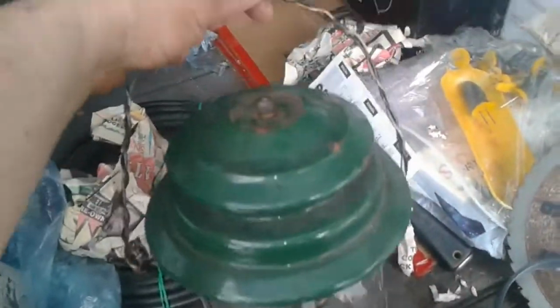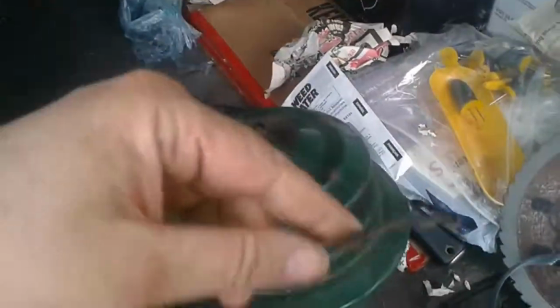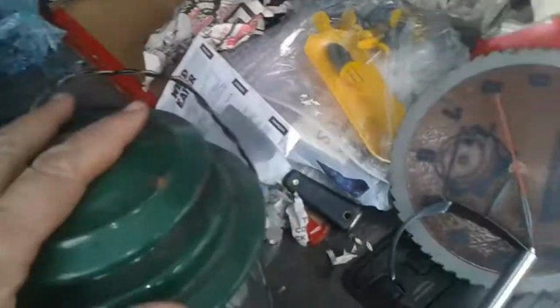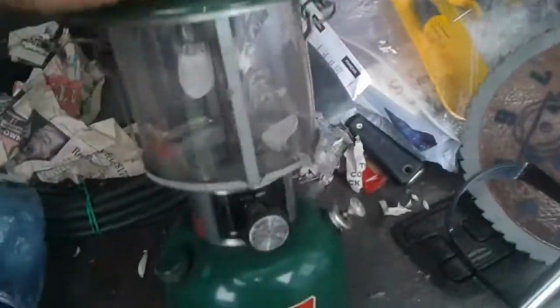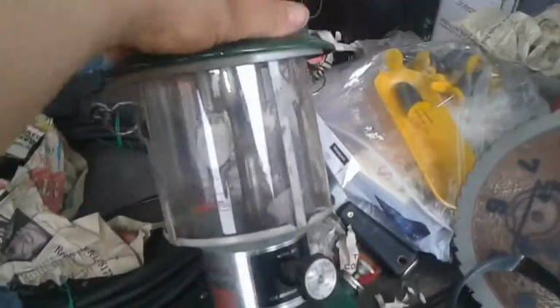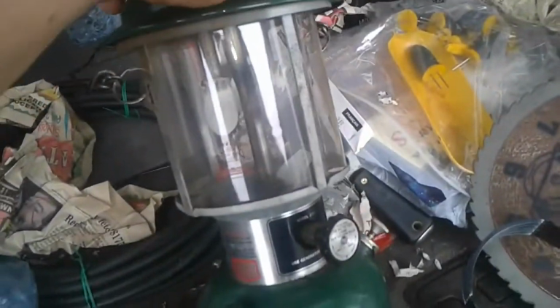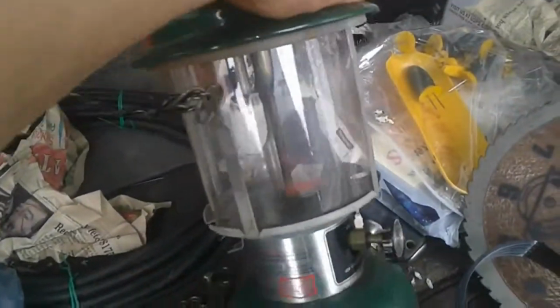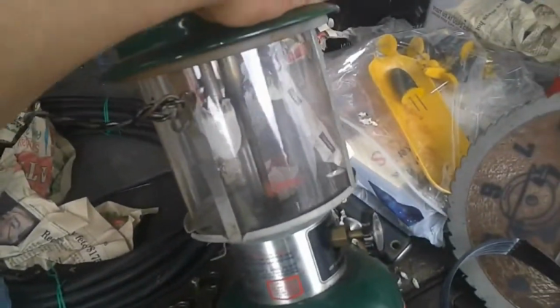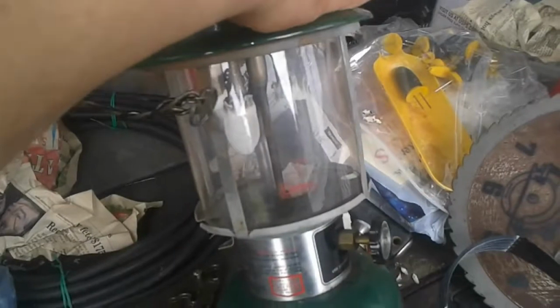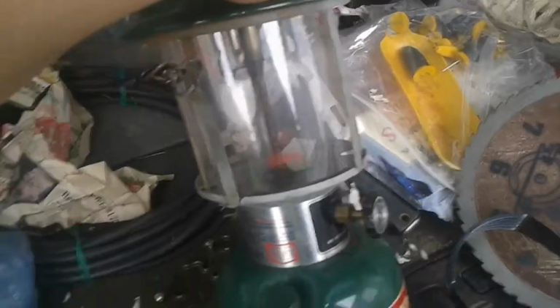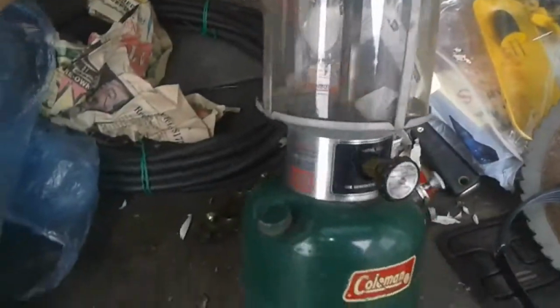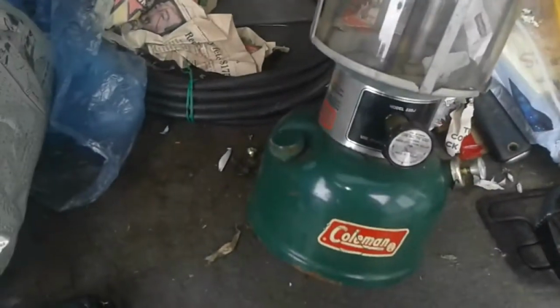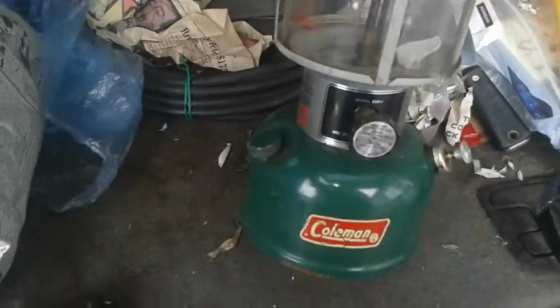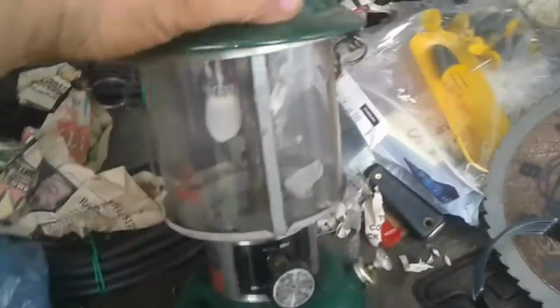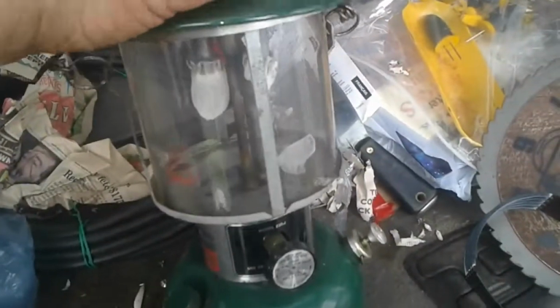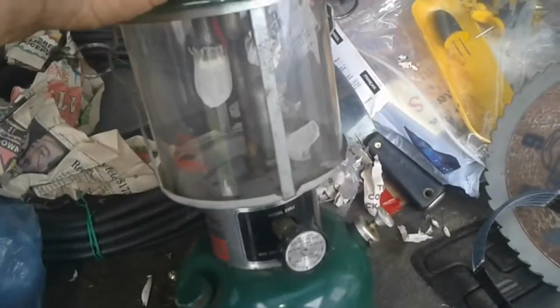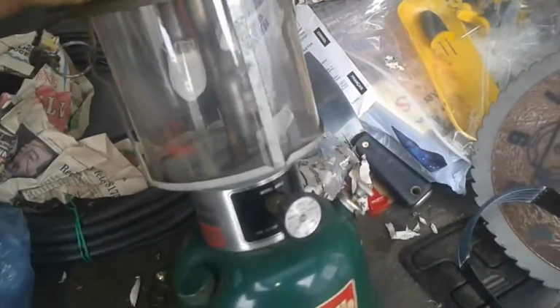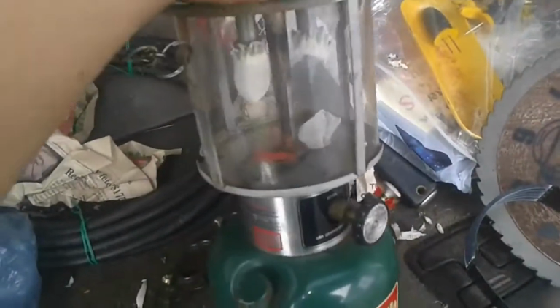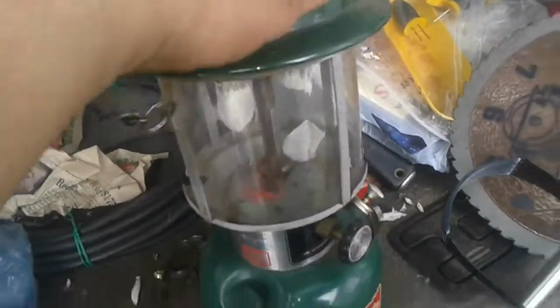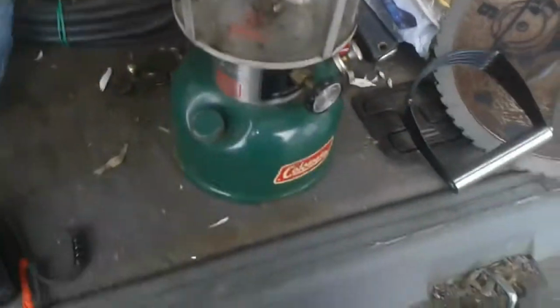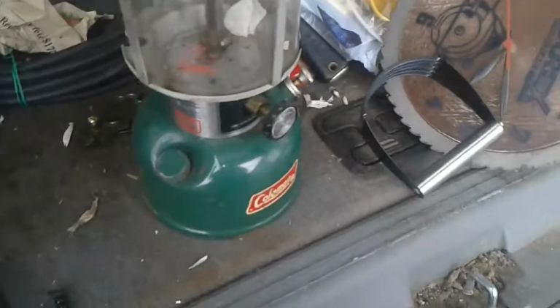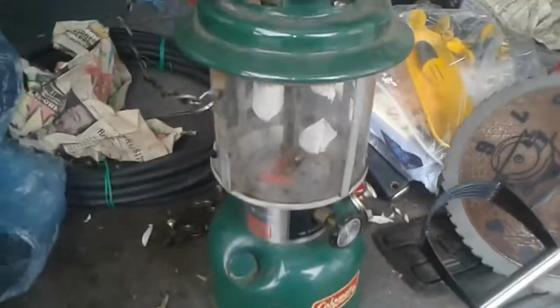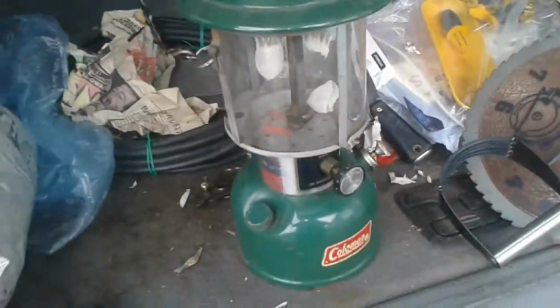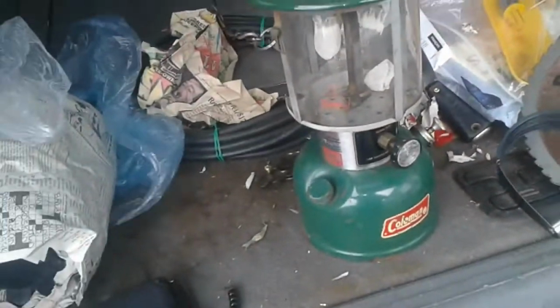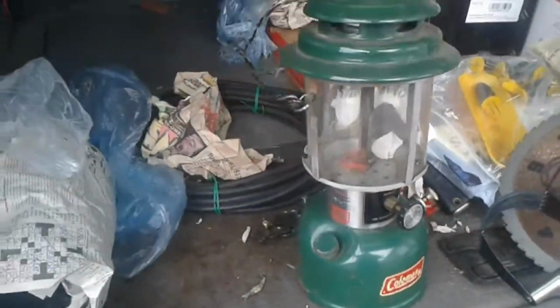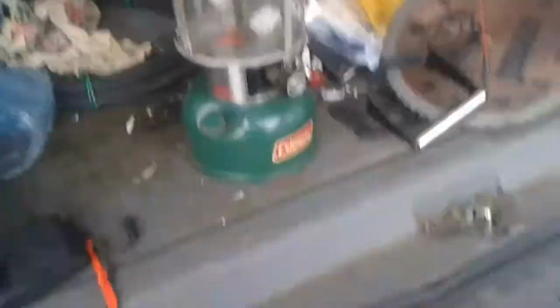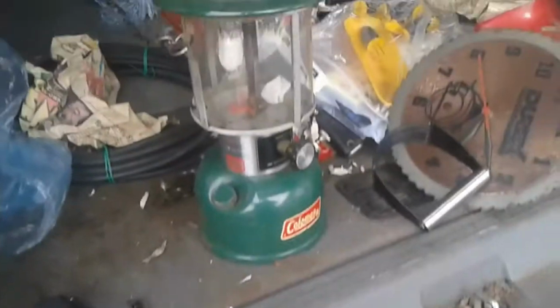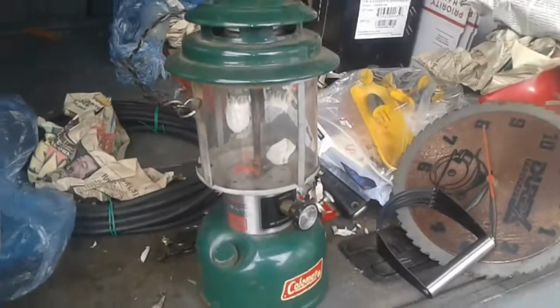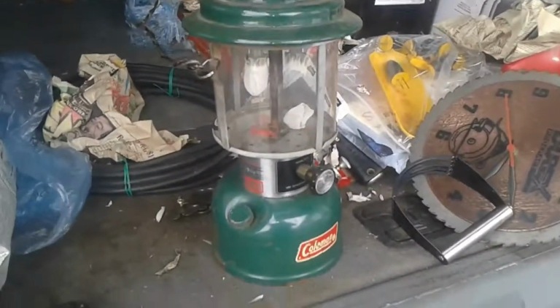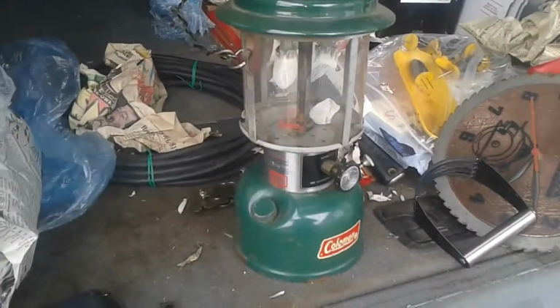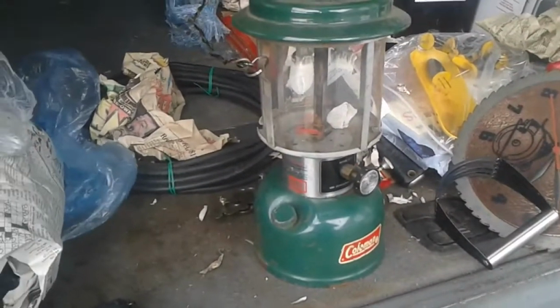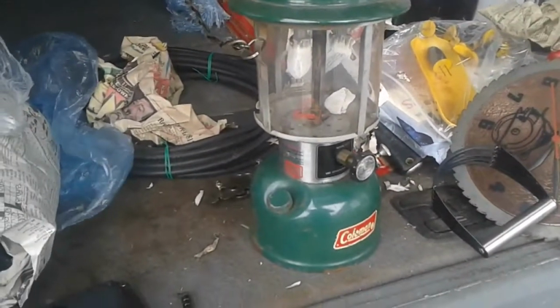It works pretty good. As you can see, I'm missing one of my mantles — it tore off in the process of moving, can't be helped. I've got to get around to buying some more mantles, but that's just not in the cards at the moment.